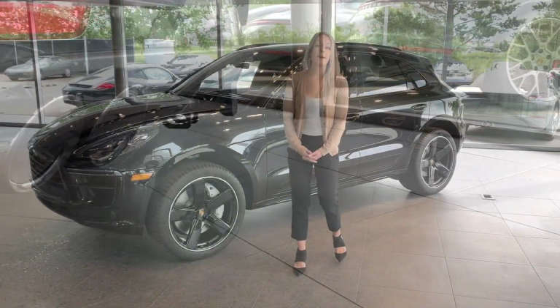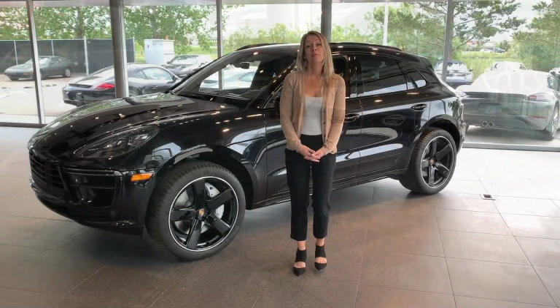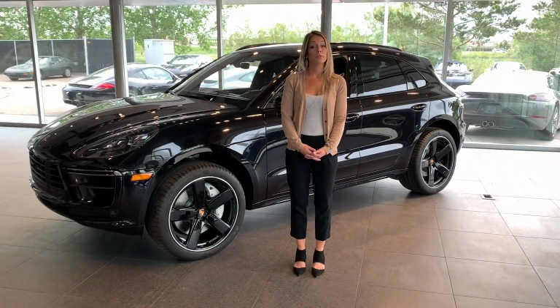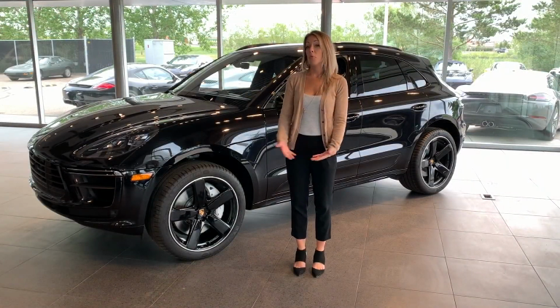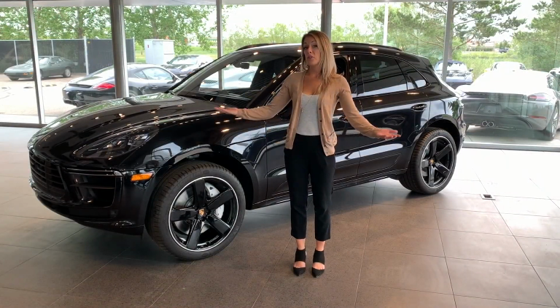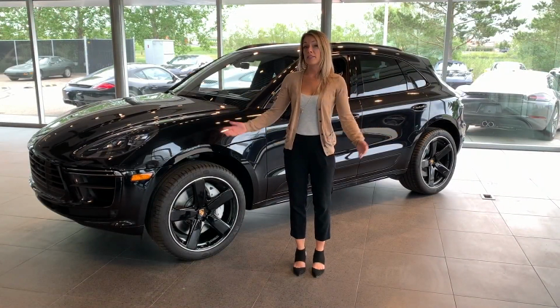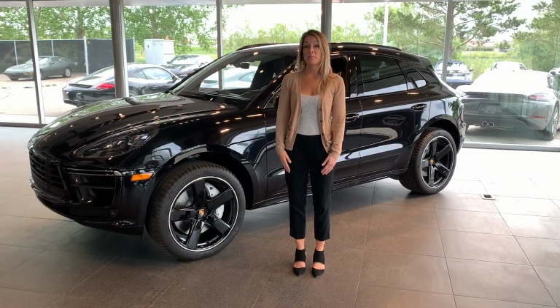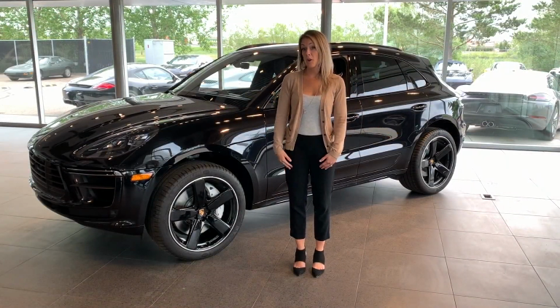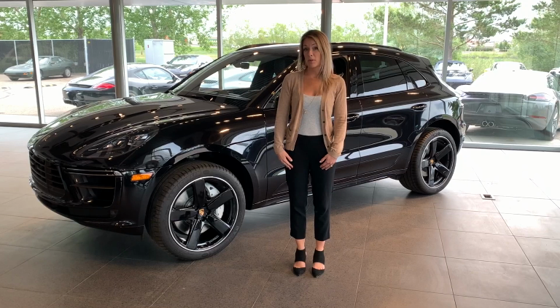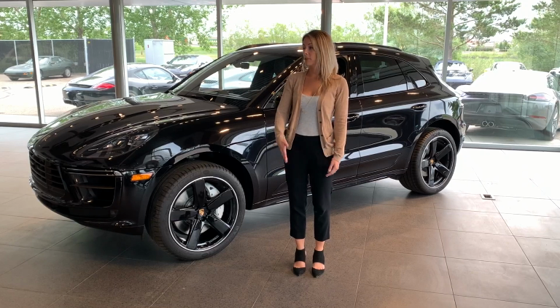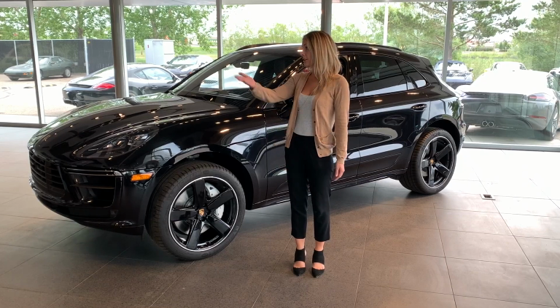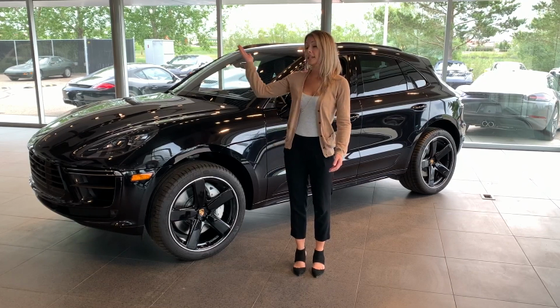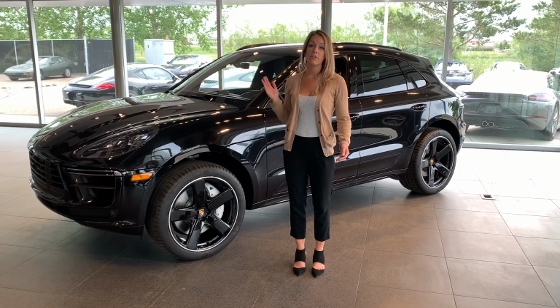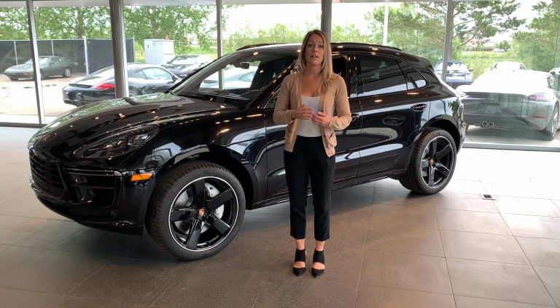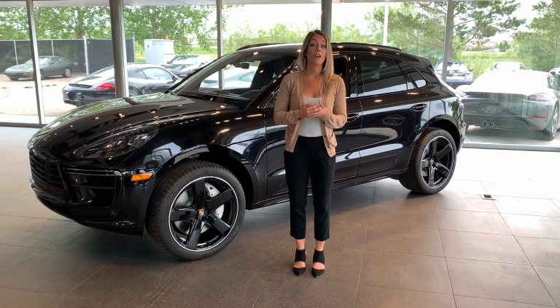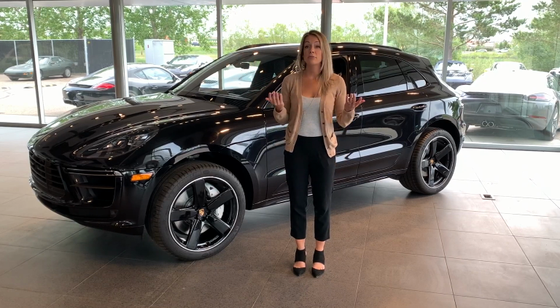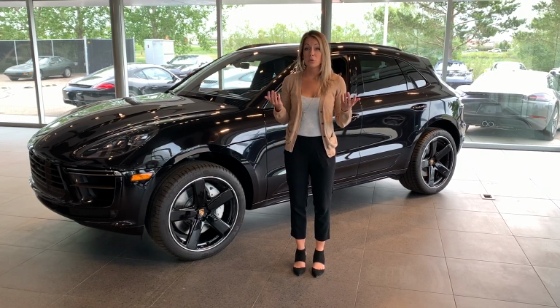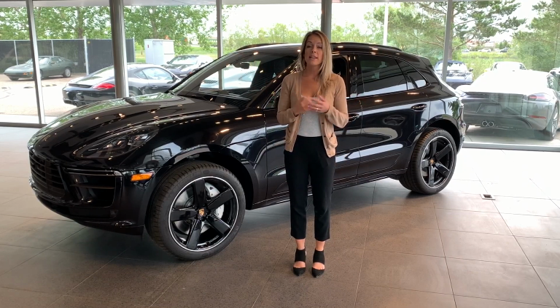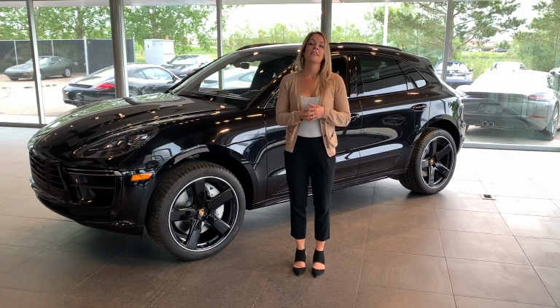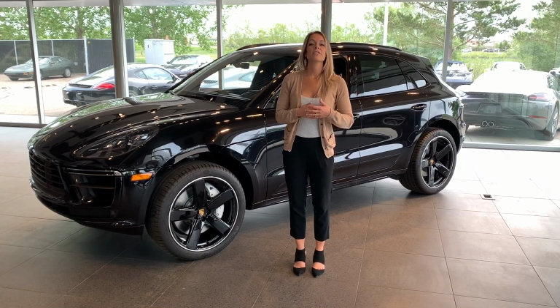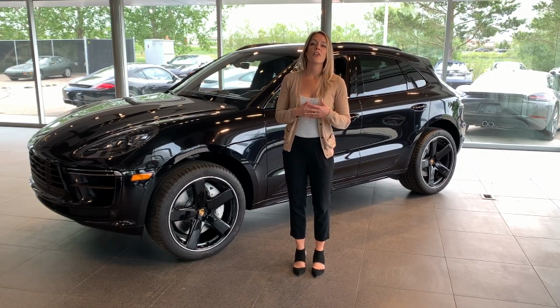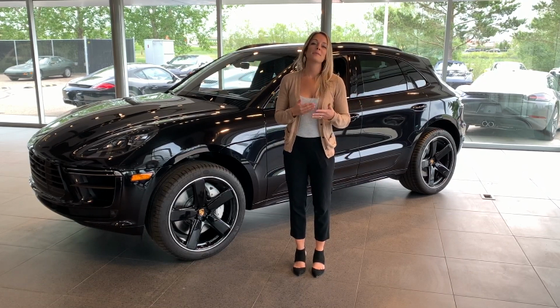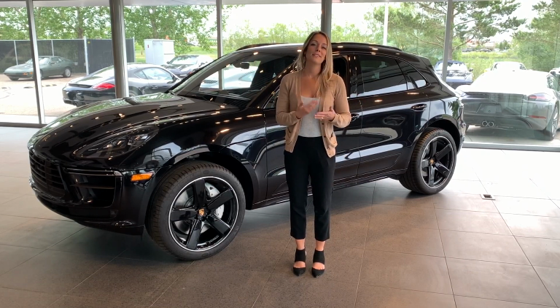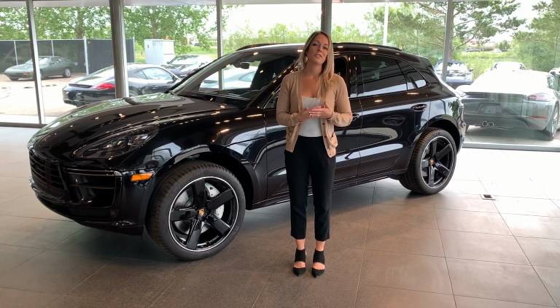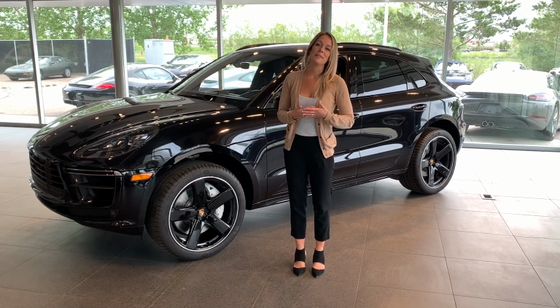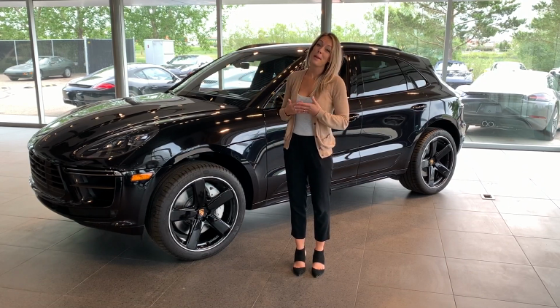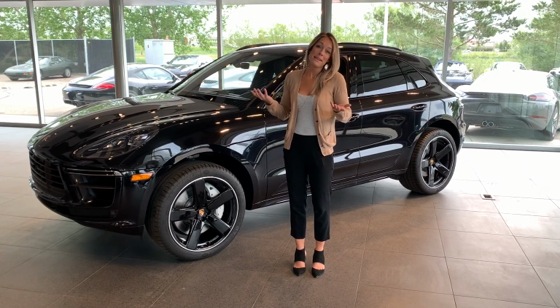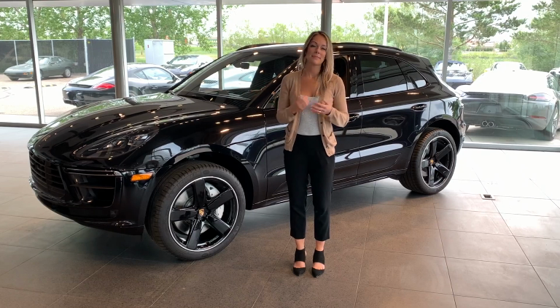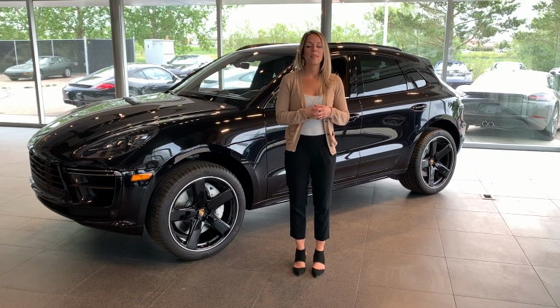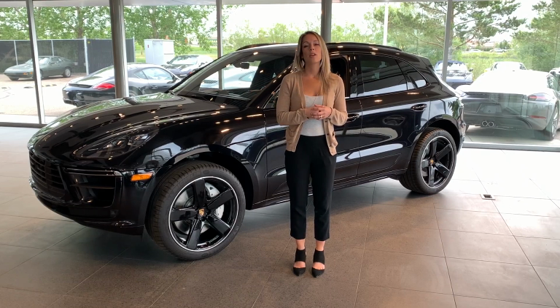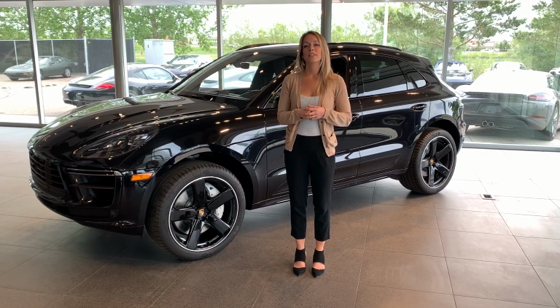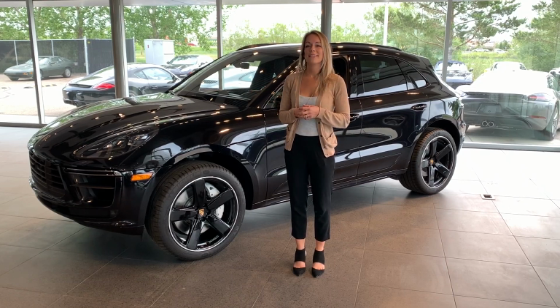If you want to know anything more about this vehicle or any of our inventory, give us a call or come to the dealership and come meet us. I hope you have a really good day.